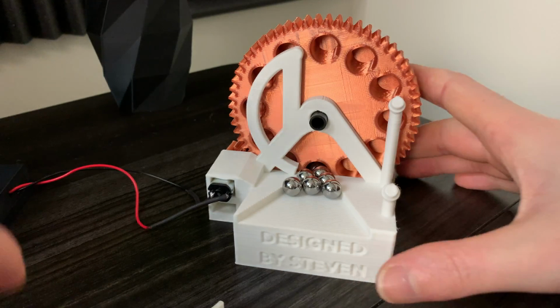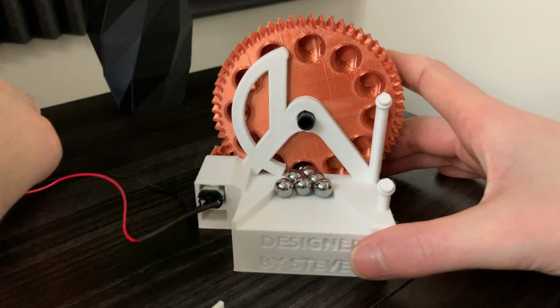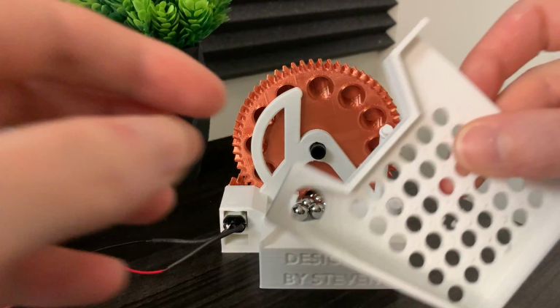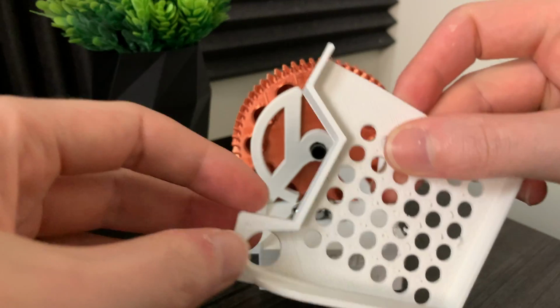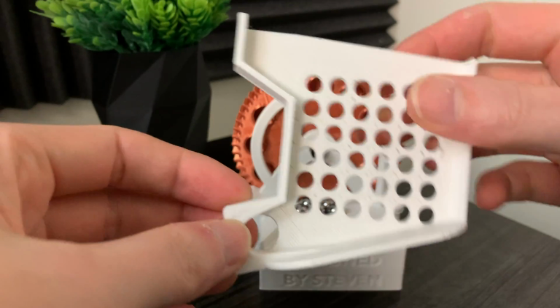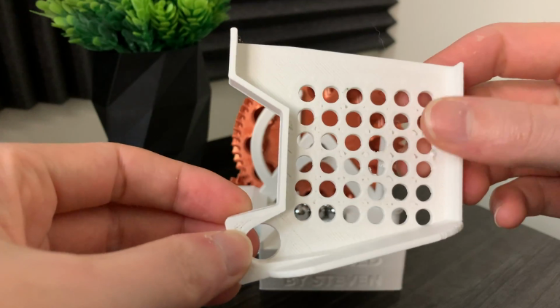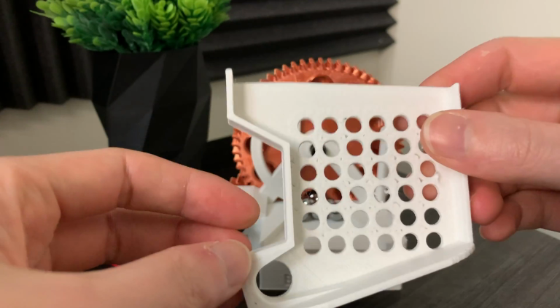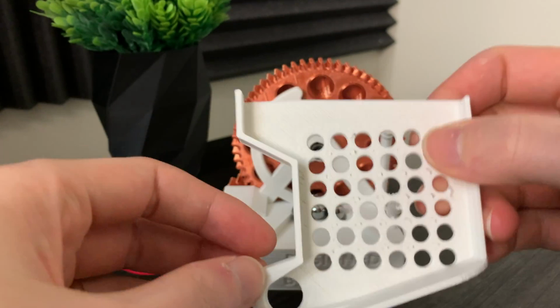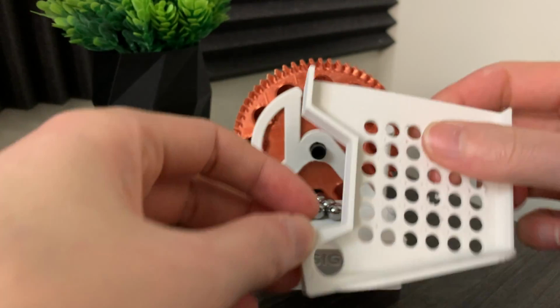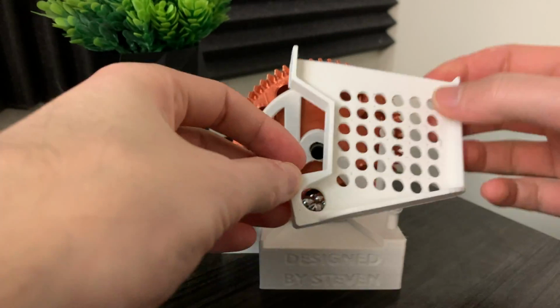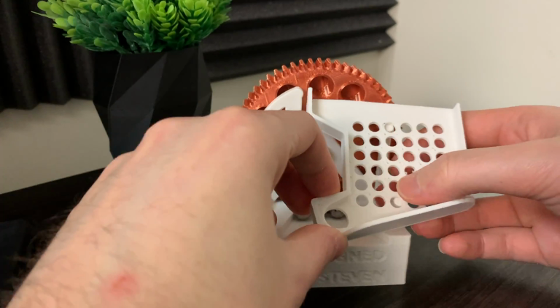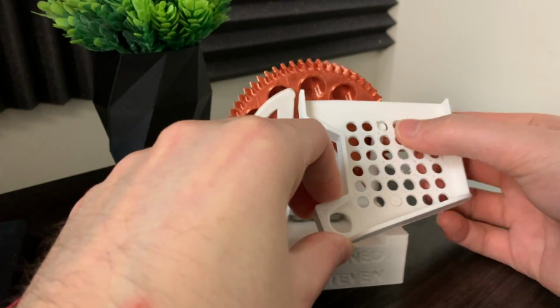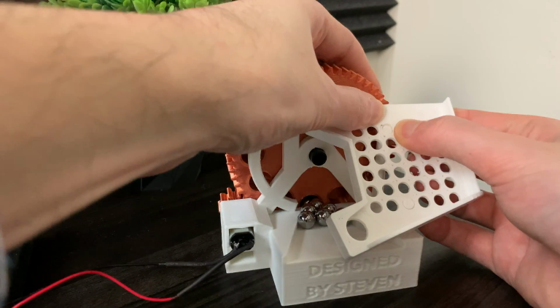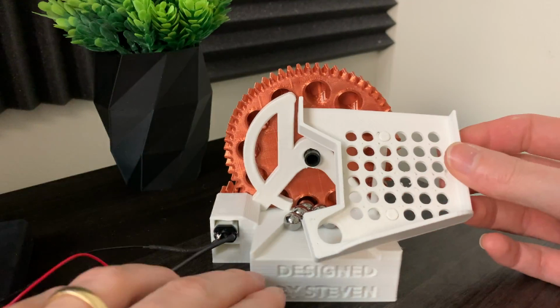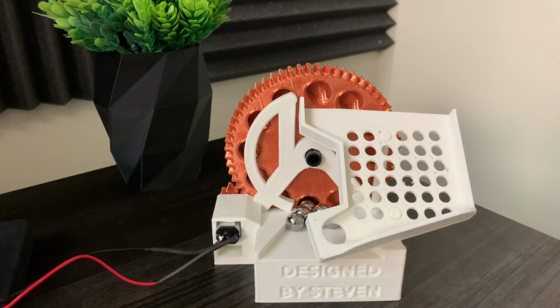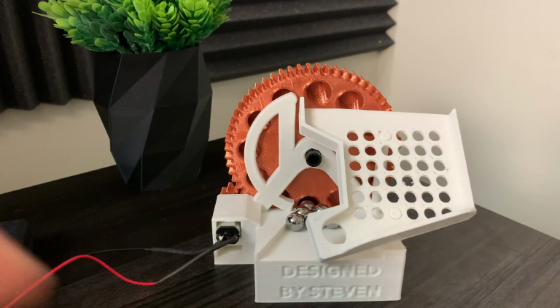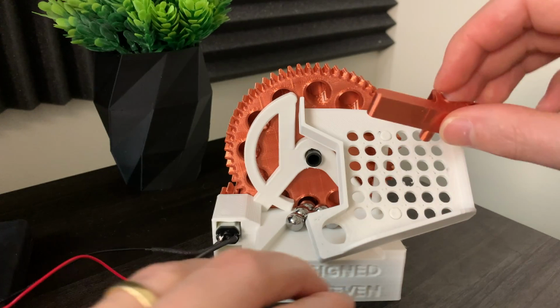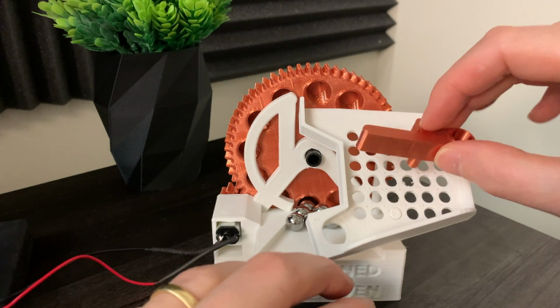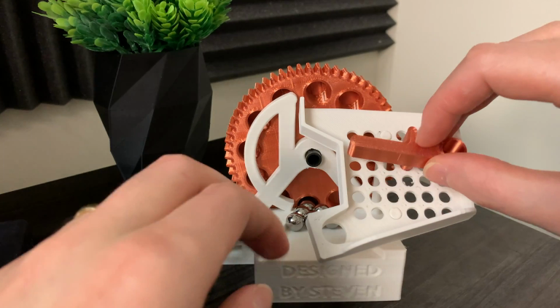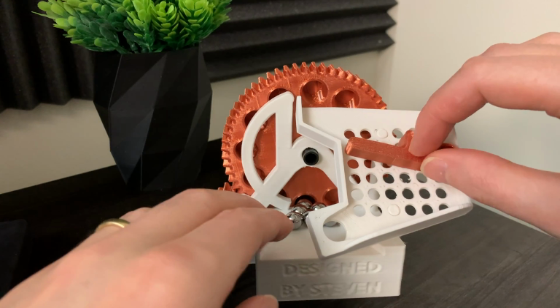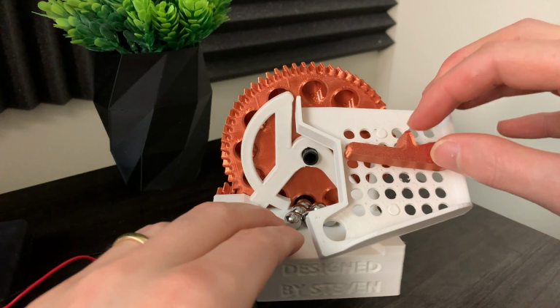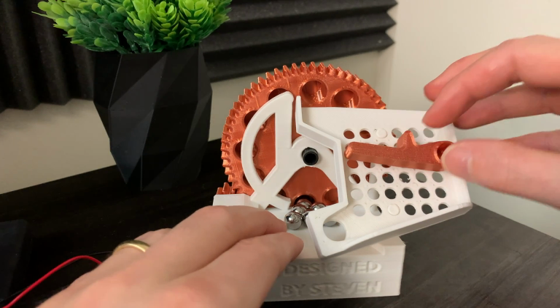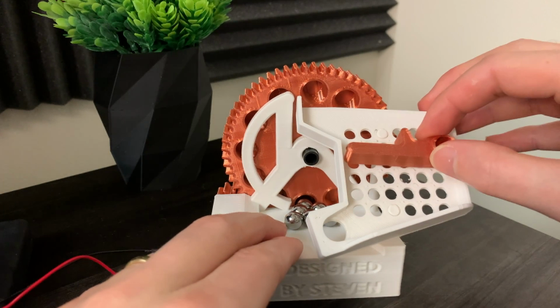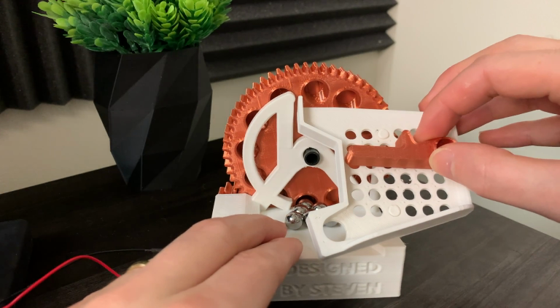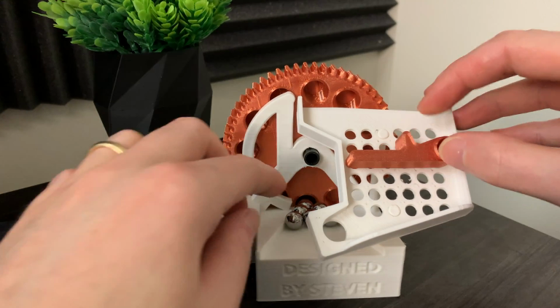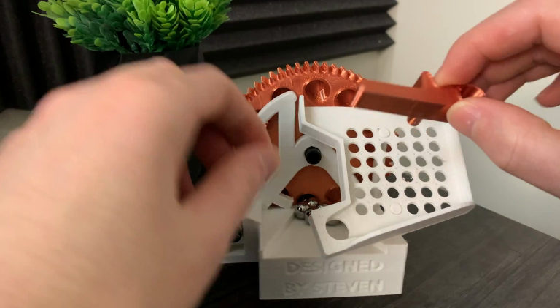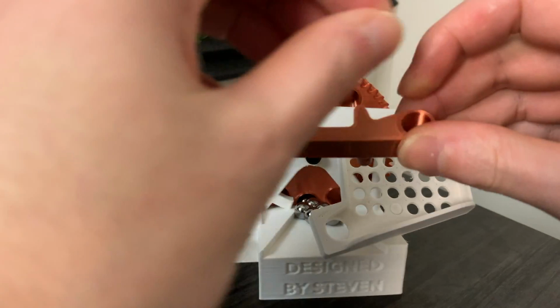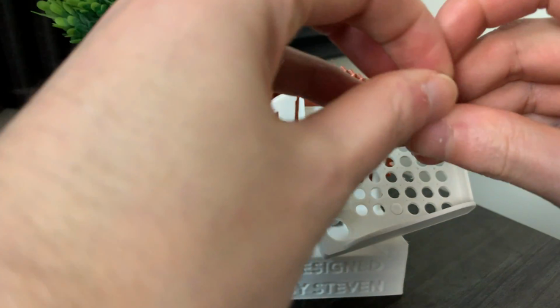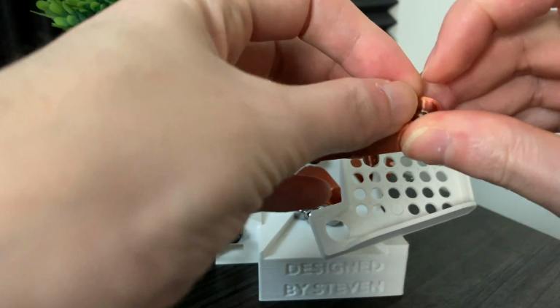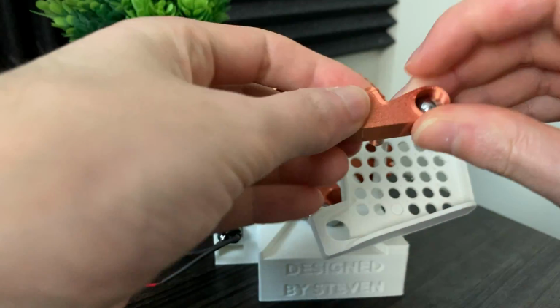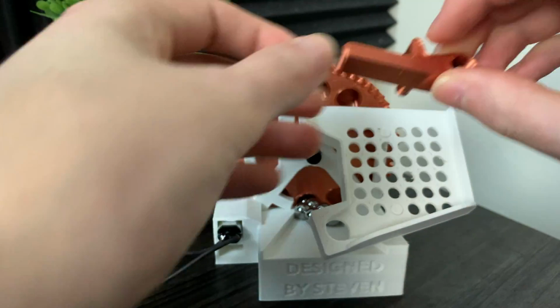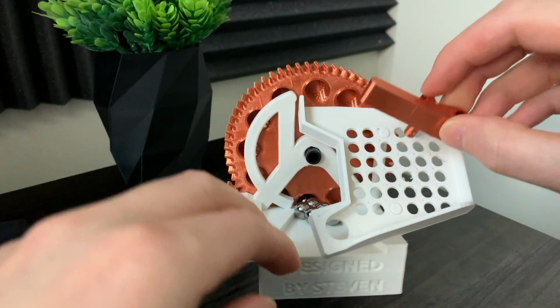Next, the track is placed in a way to catch some marbles as they fall out of the top hole. I designed the track piece in a way that makes it modular, so I can attach different mechanisms like this one here.